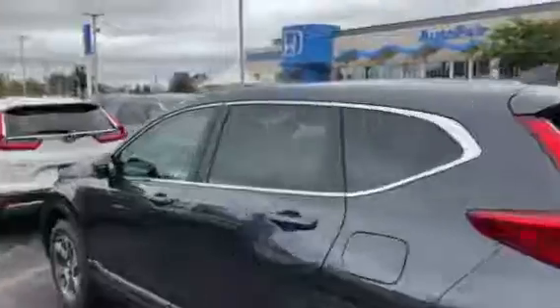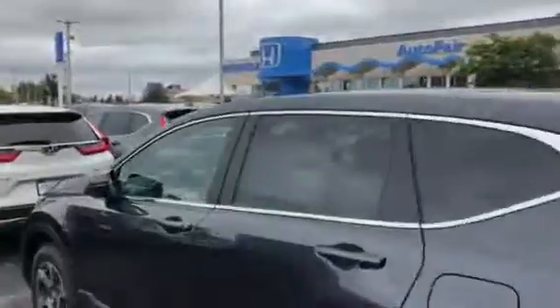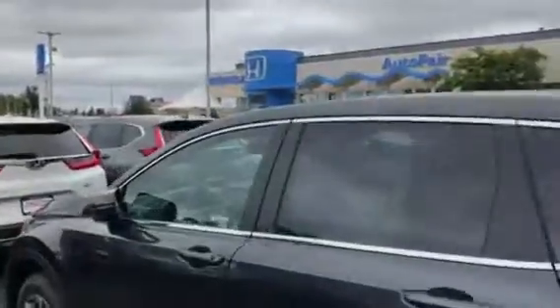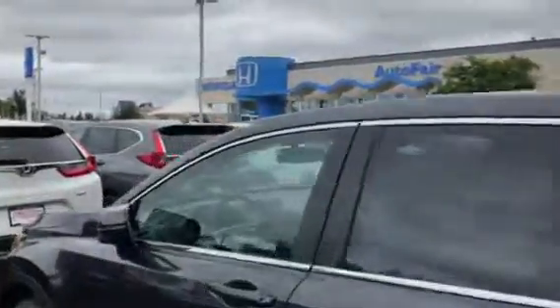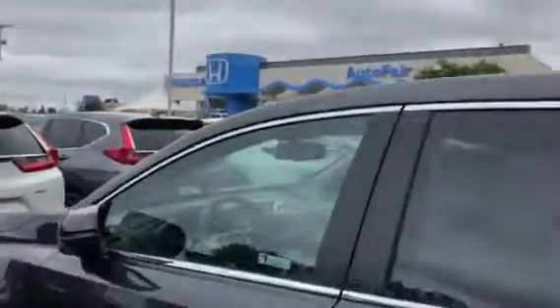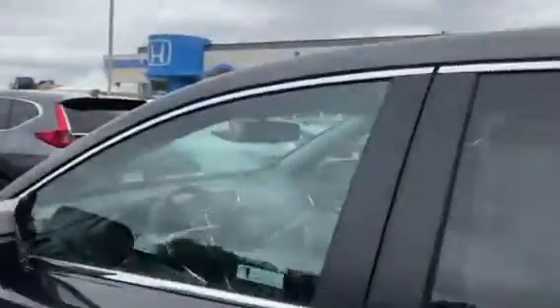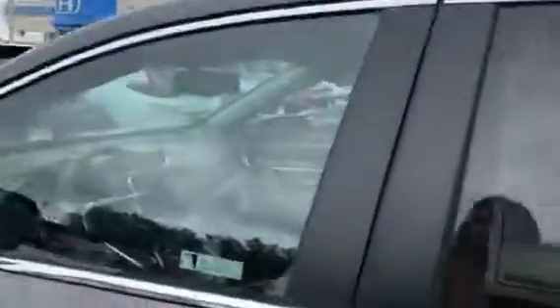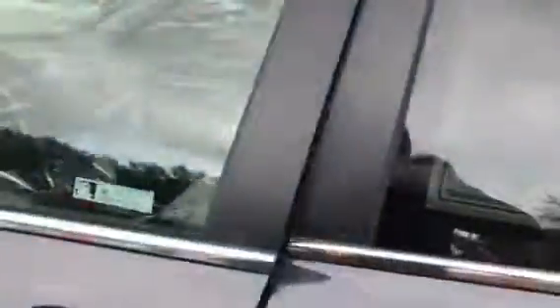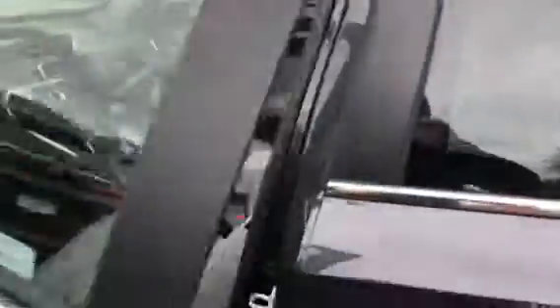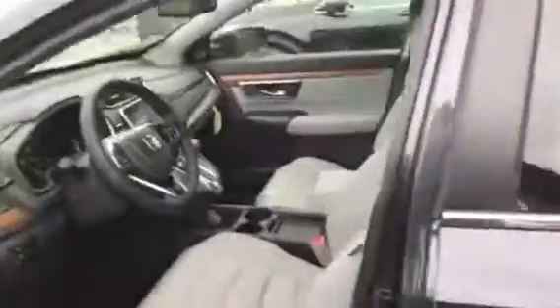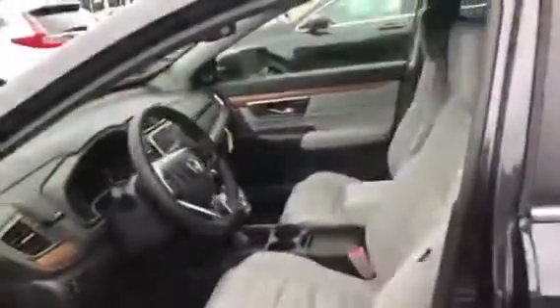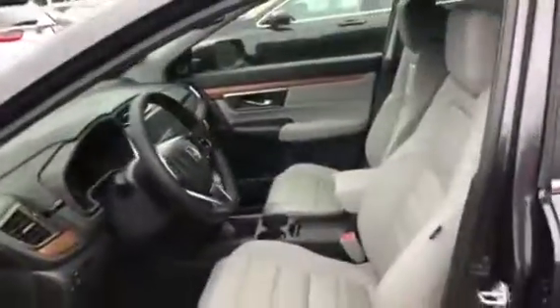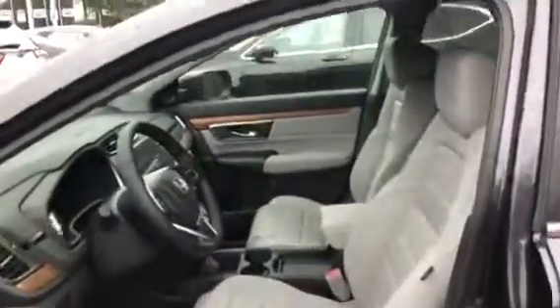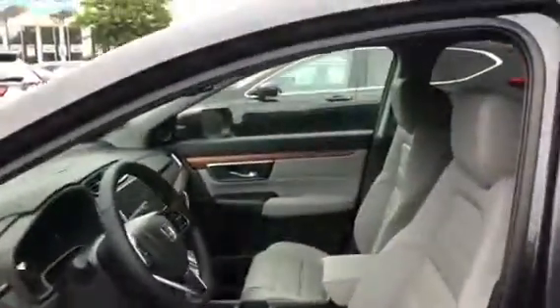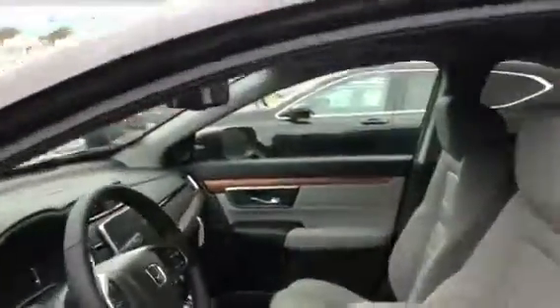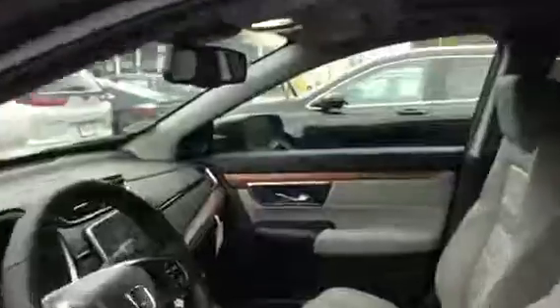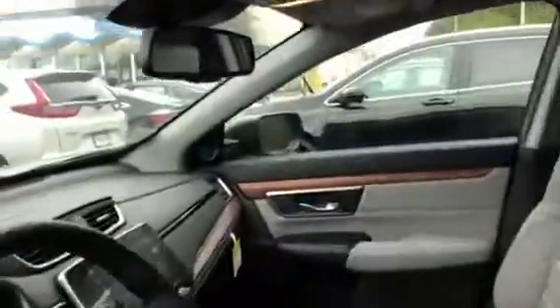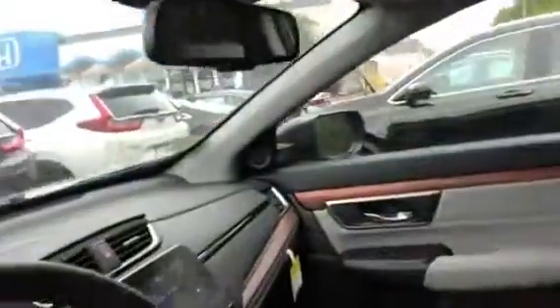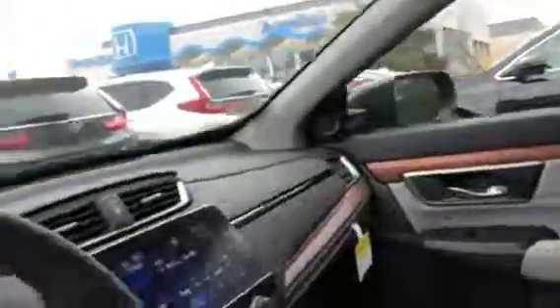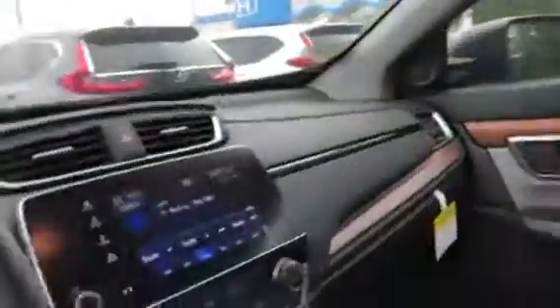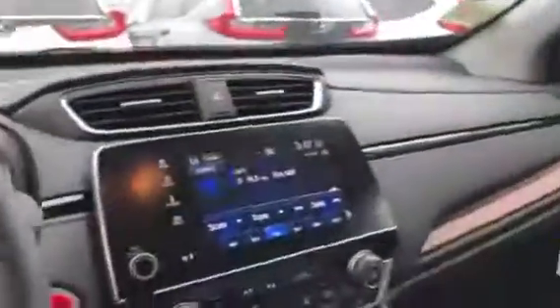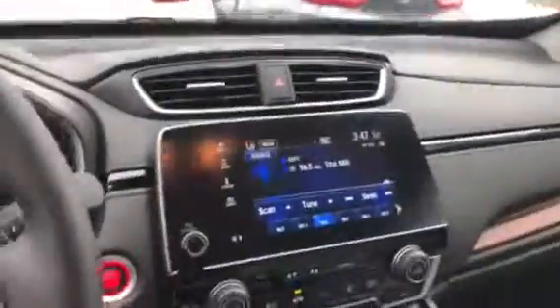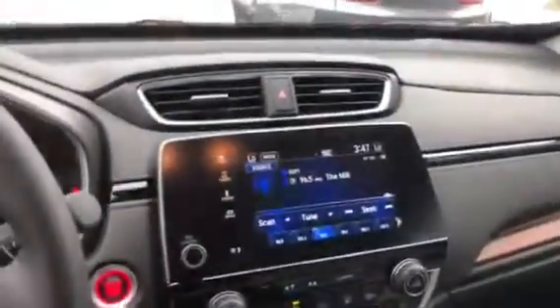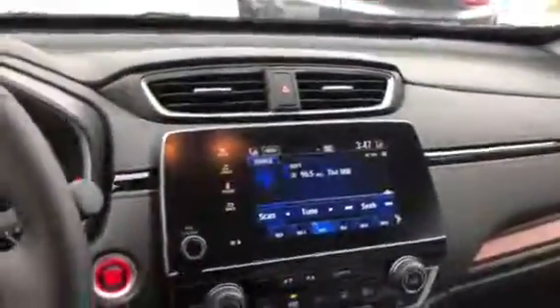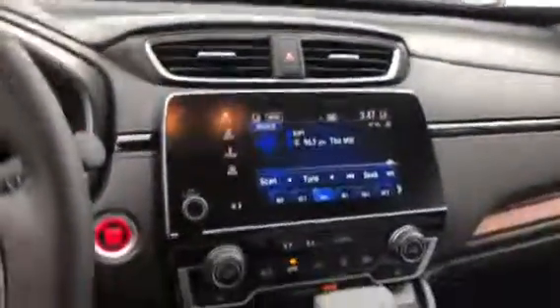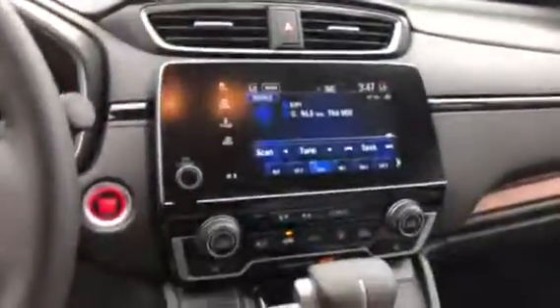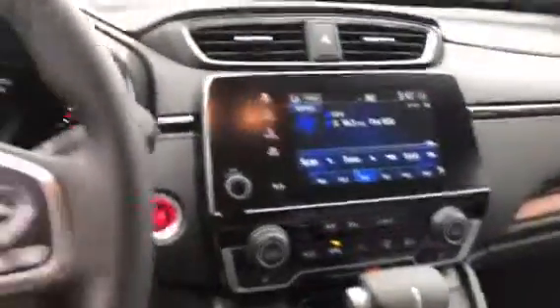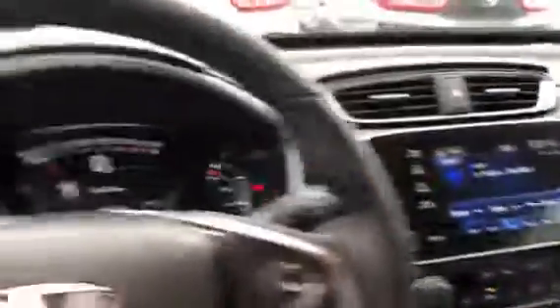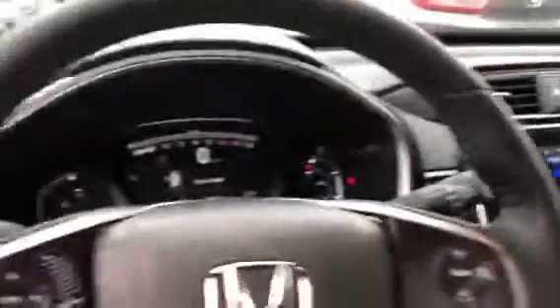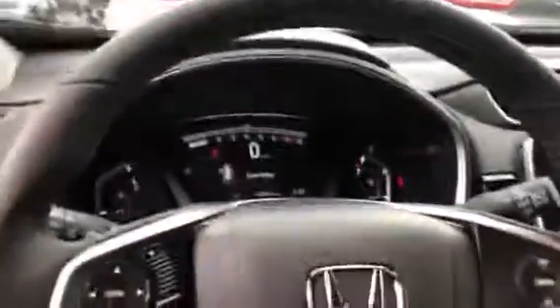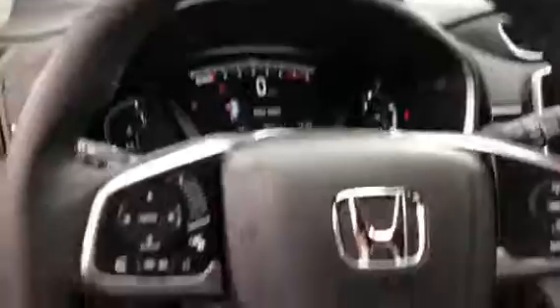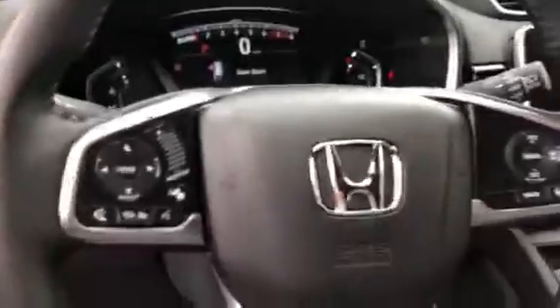Let me show you the inside here. Really nice gray leather, heated seats, a 7-inch touchscreen display, and all the Honda Sensing.